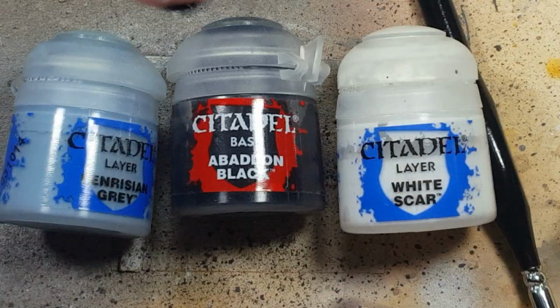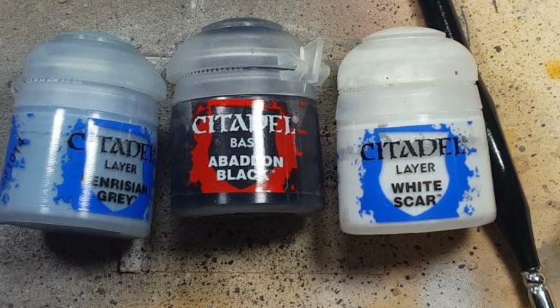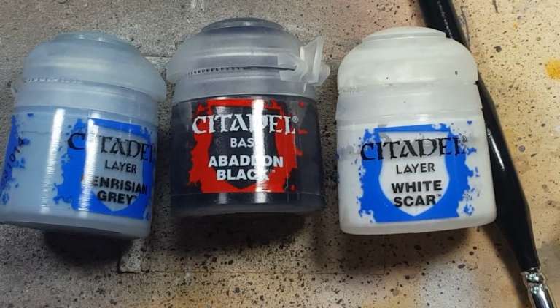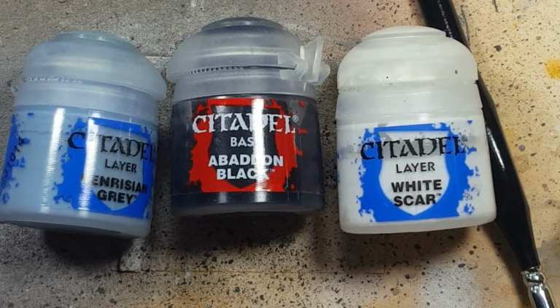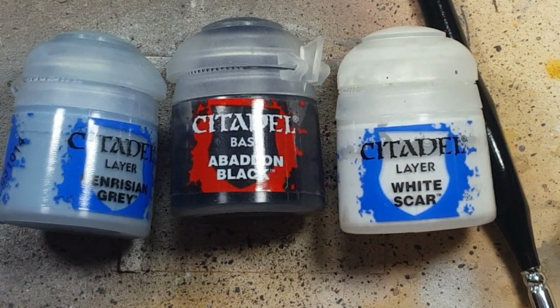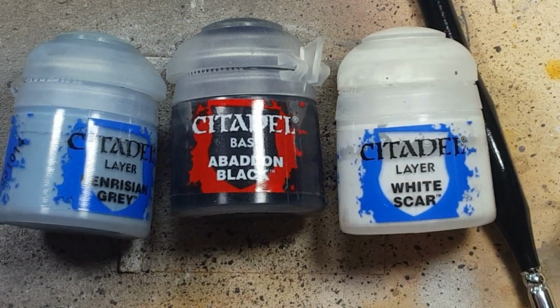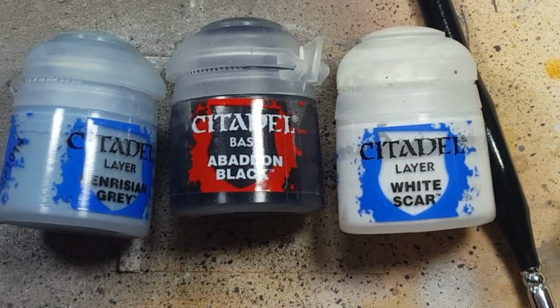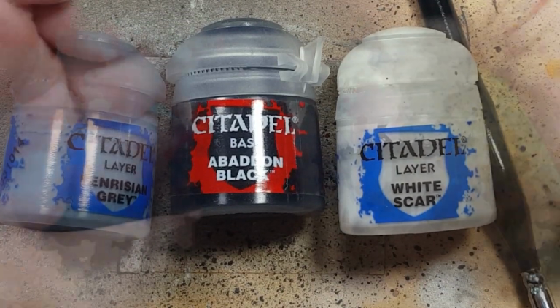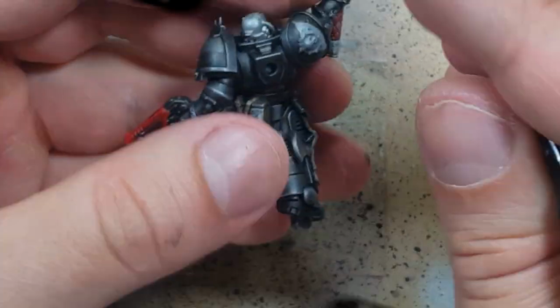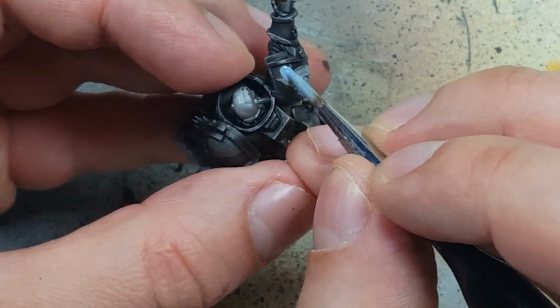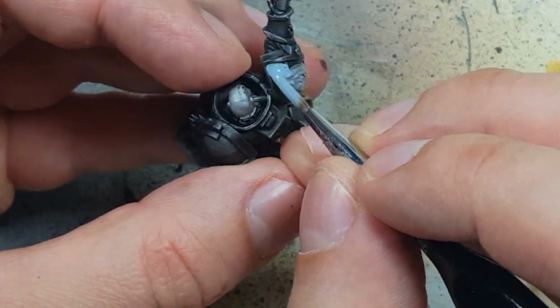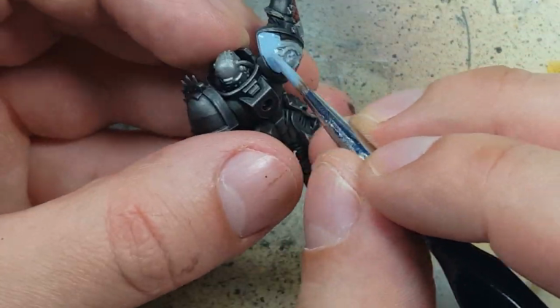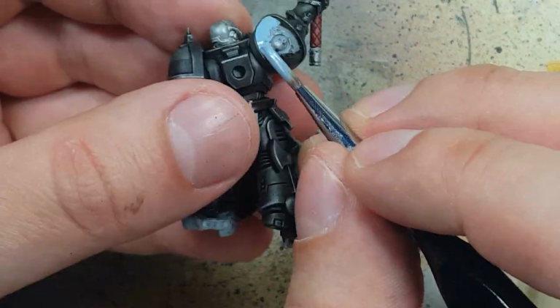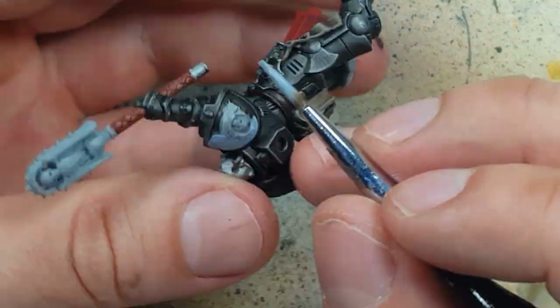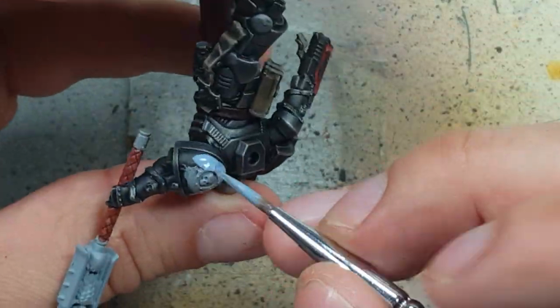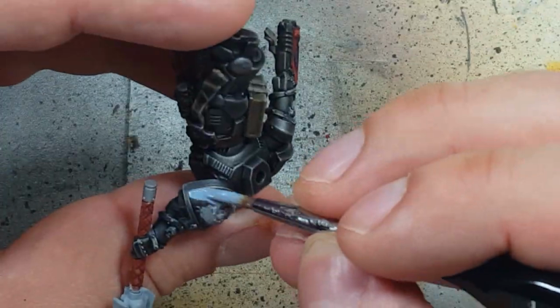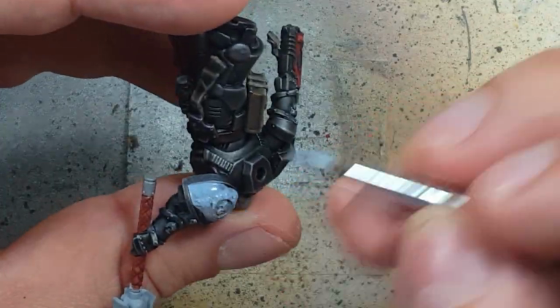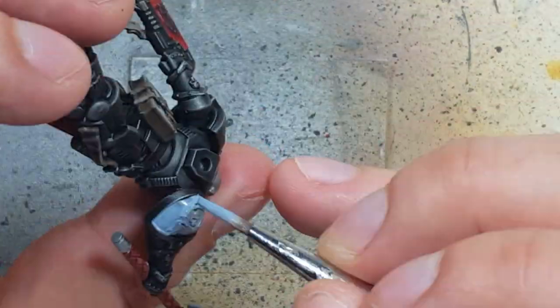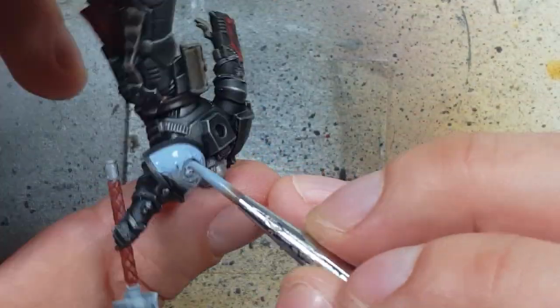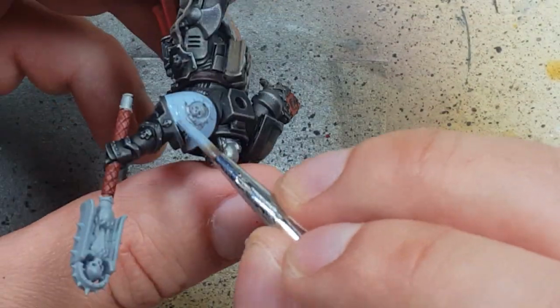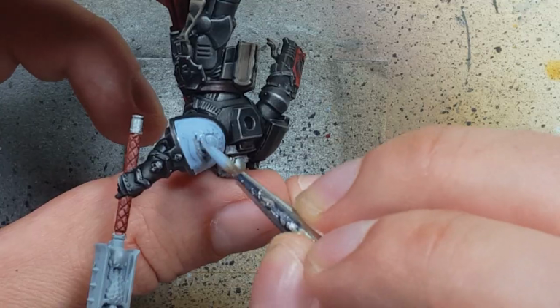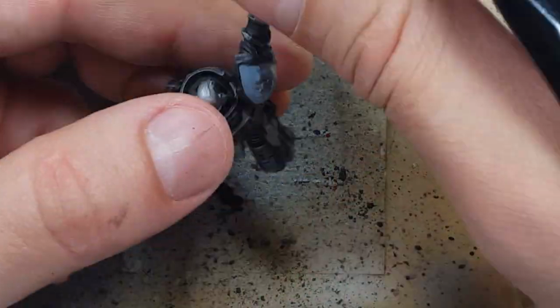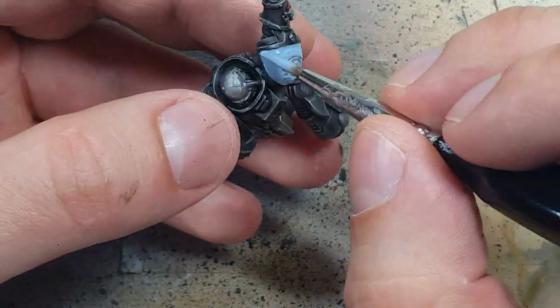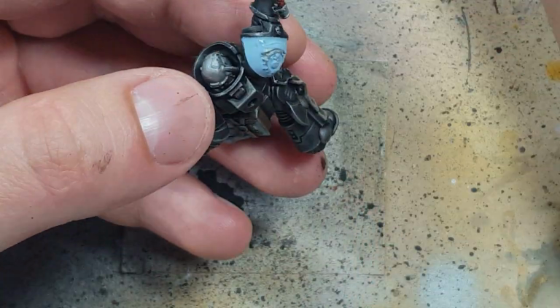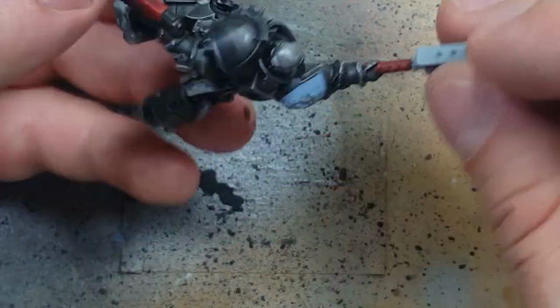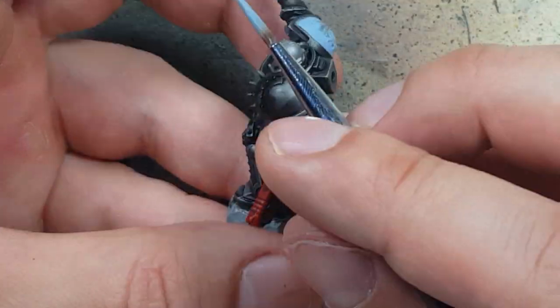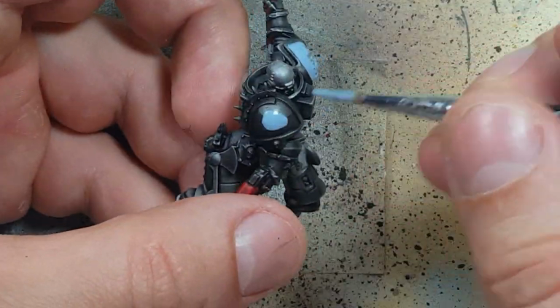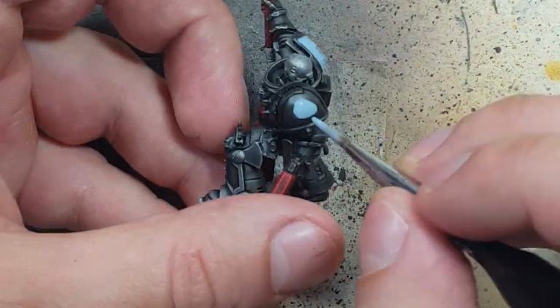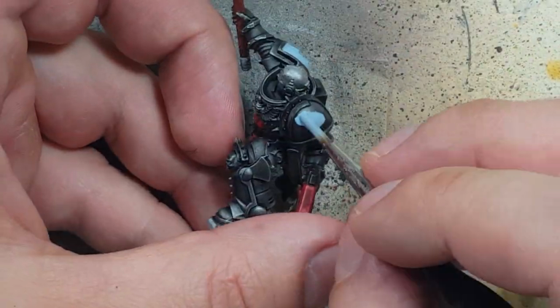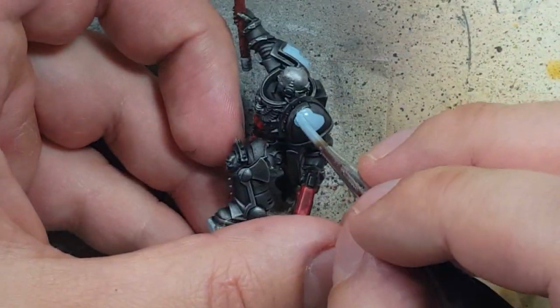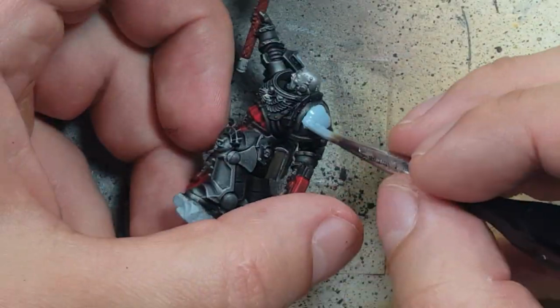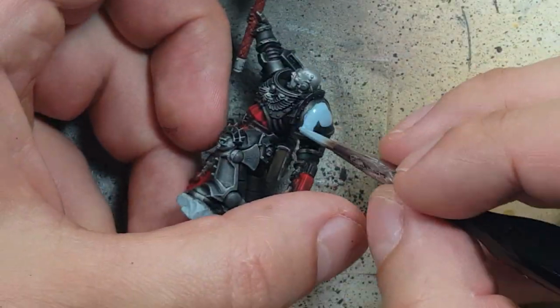Now with Fenrisian Gray, Abaddon Black, and White Scar we're going to paint the shoulder pads, elbow pads, and the center of the backpack. Starting with Fenrisian Gray, we'll cover the entire center piece of all three pieces.